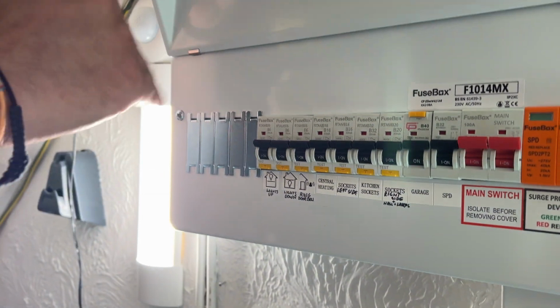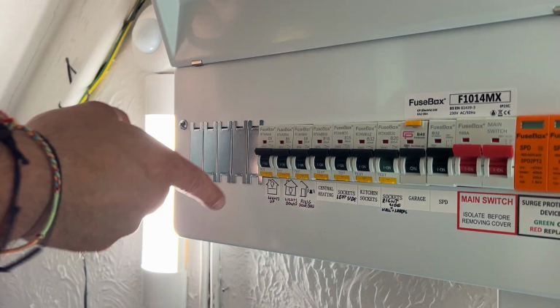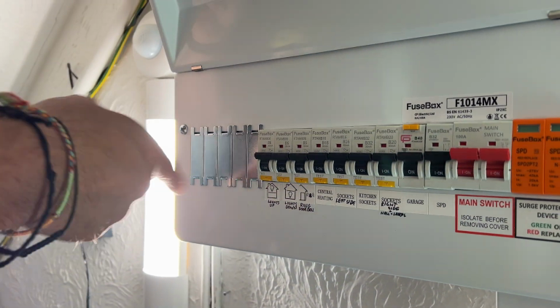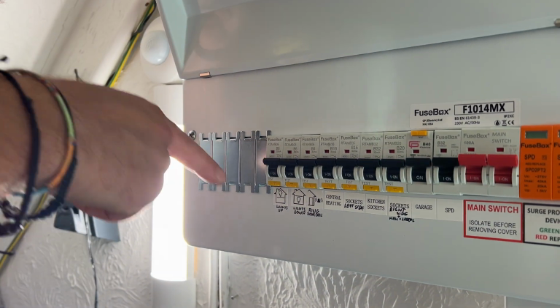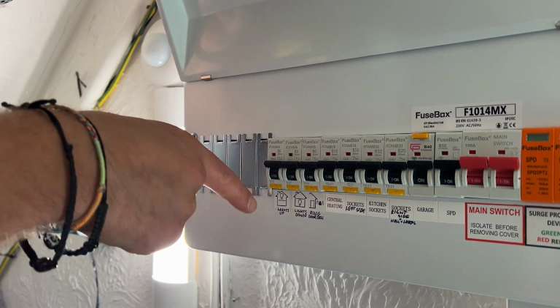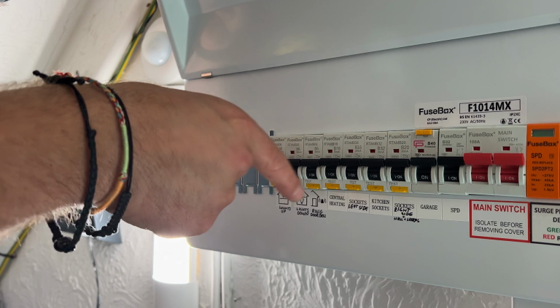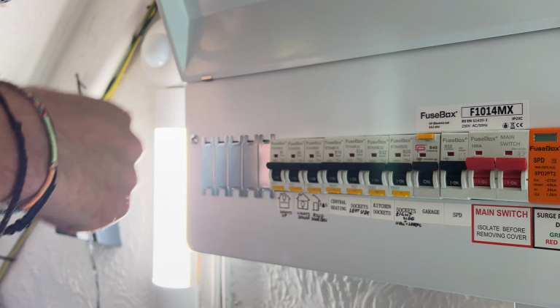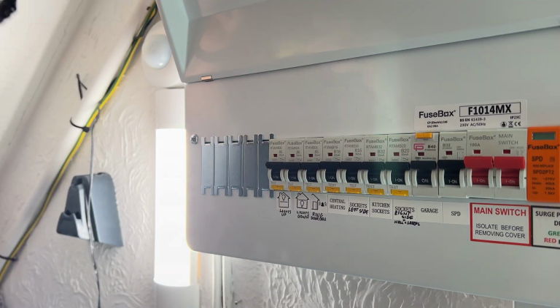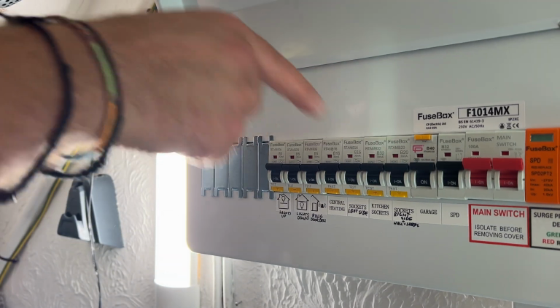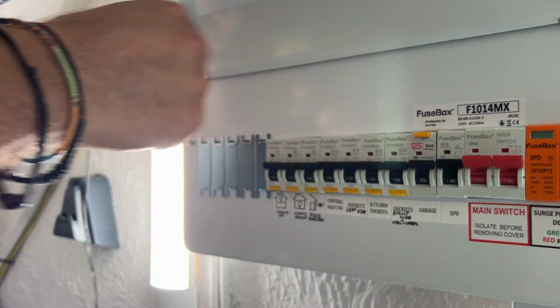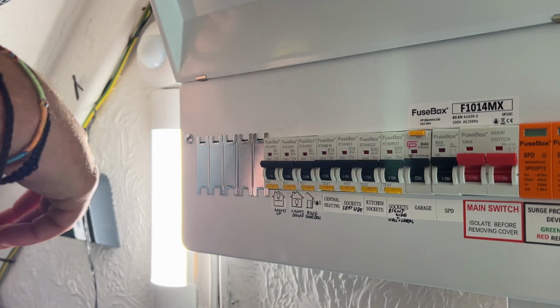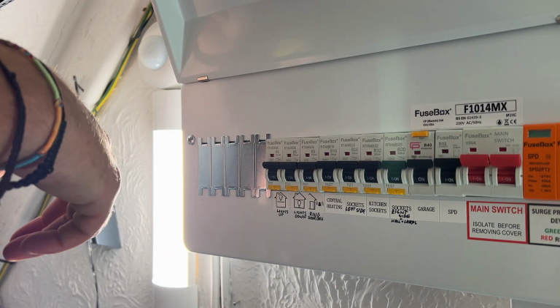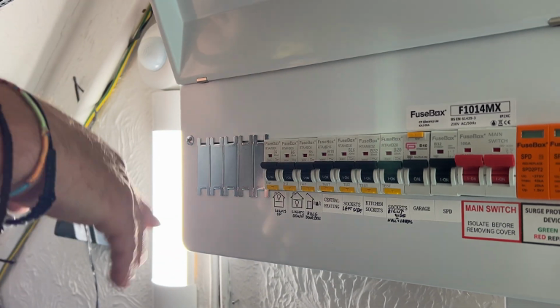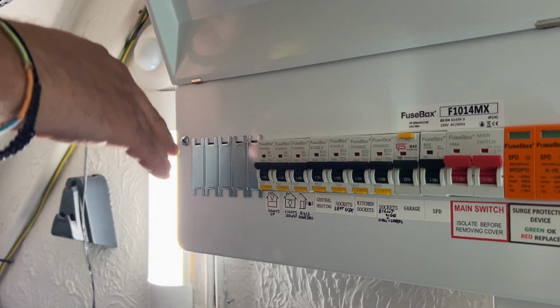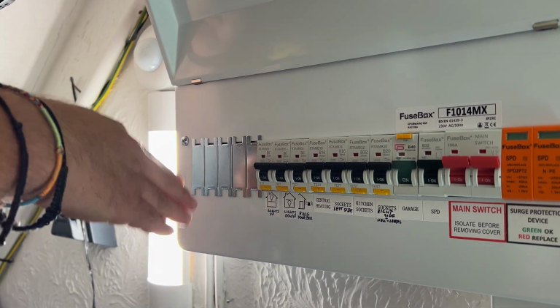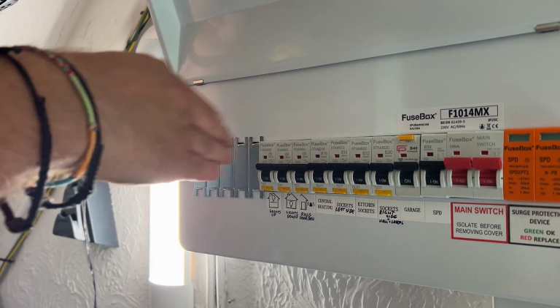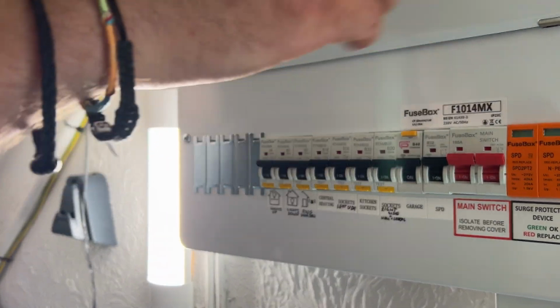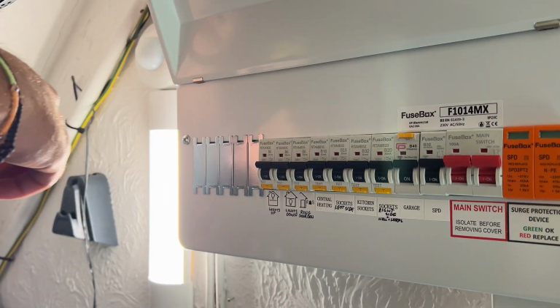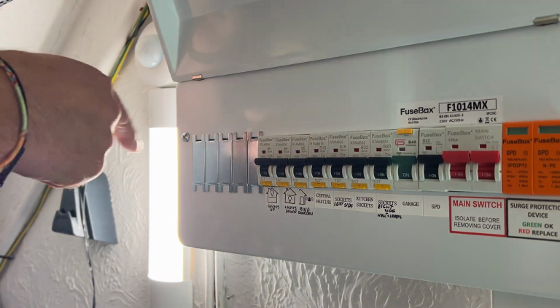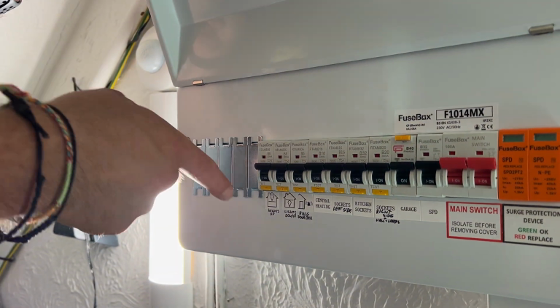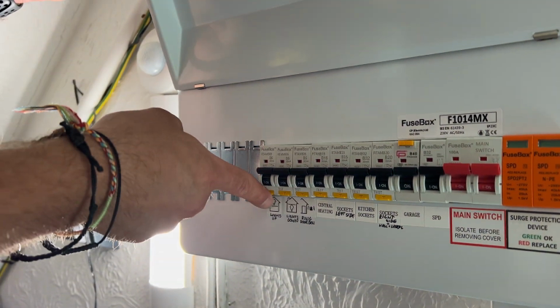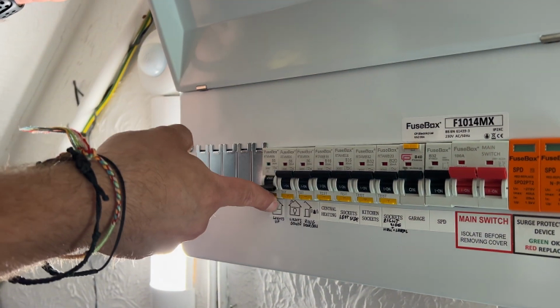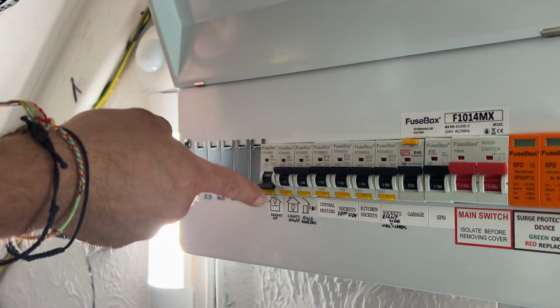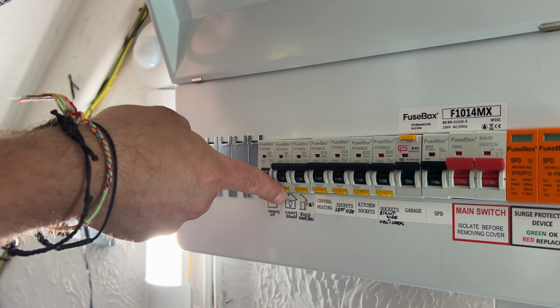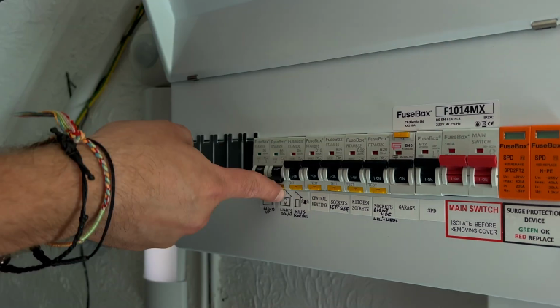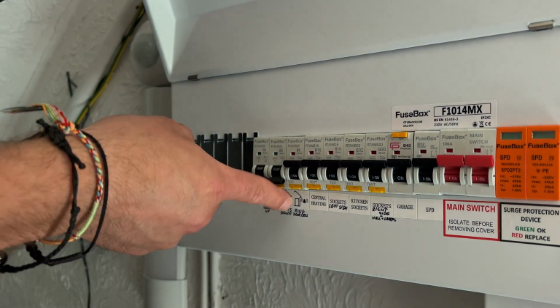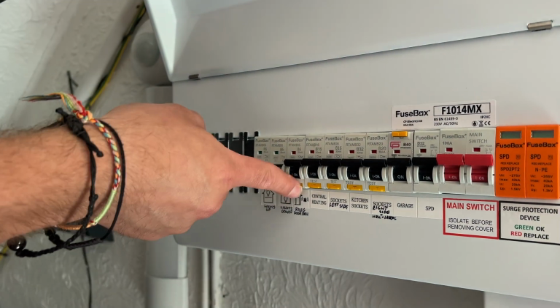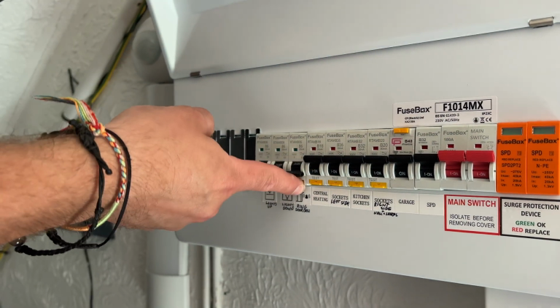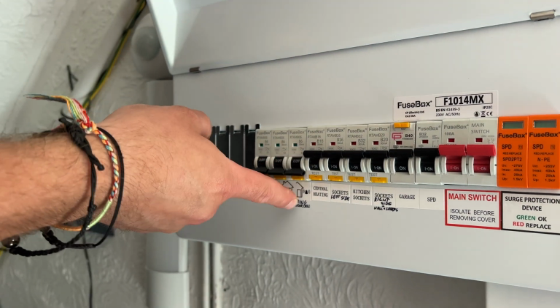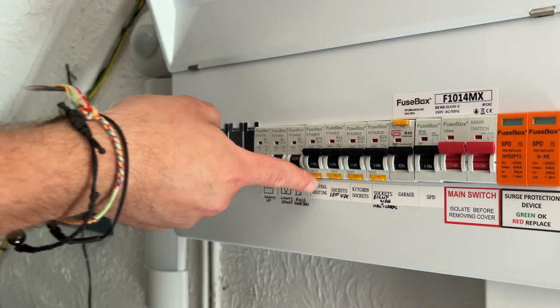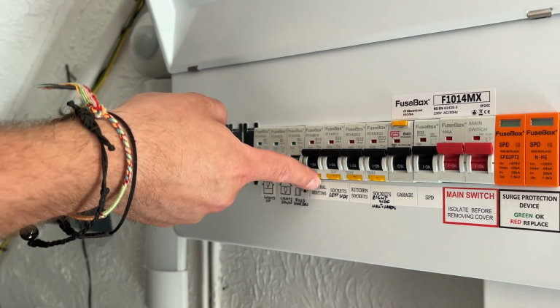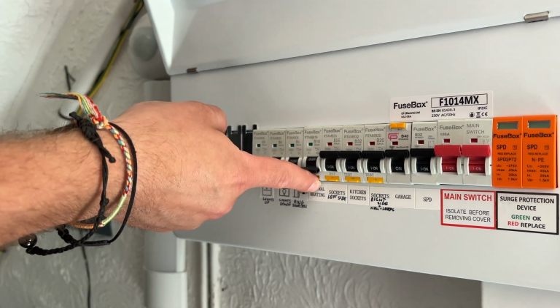All you have to do is press the T buttons and work your way through all of them, just like so. As you can see, they're tripping.